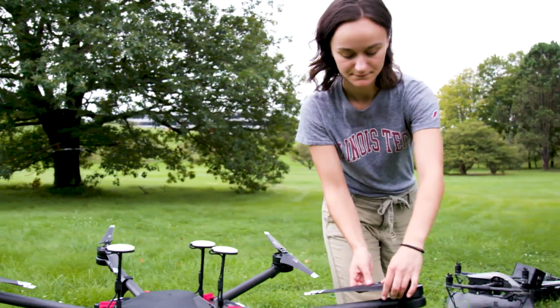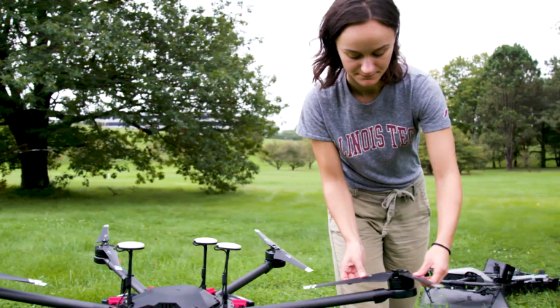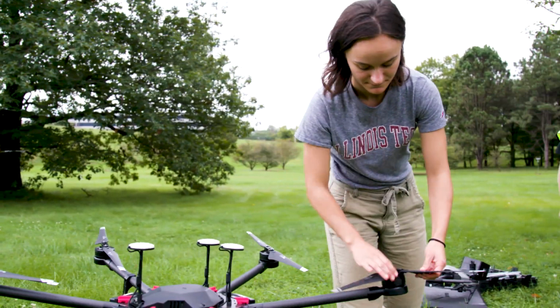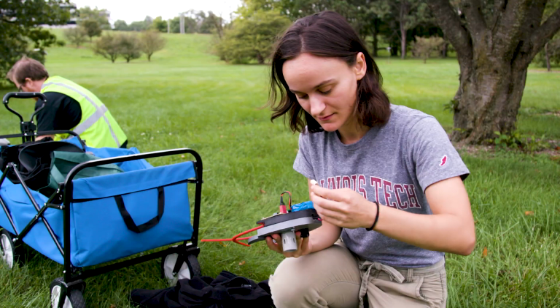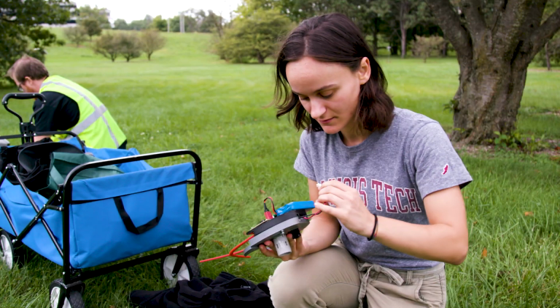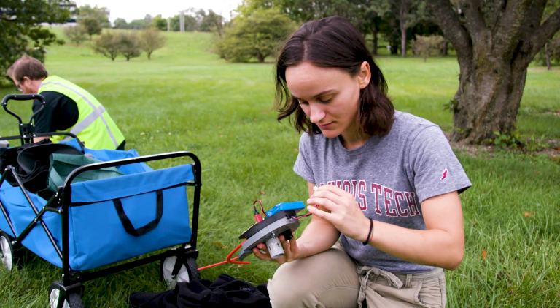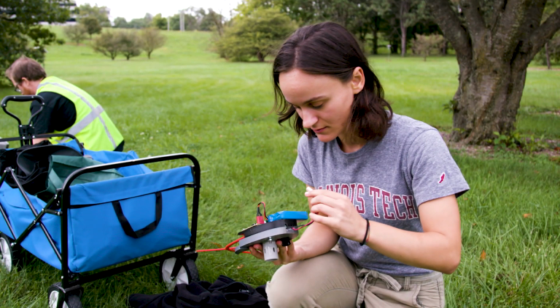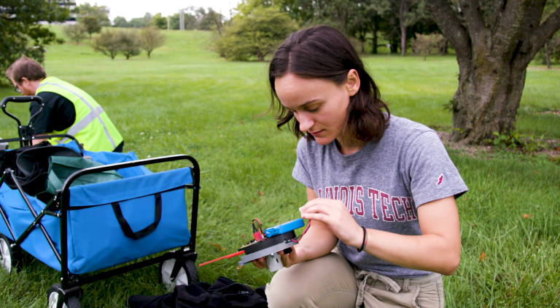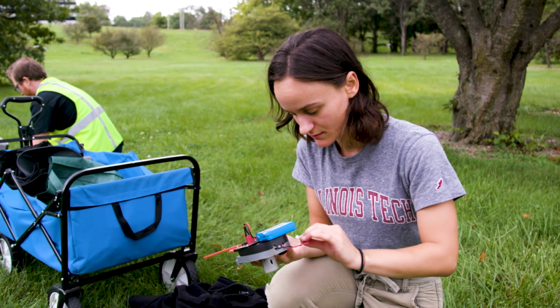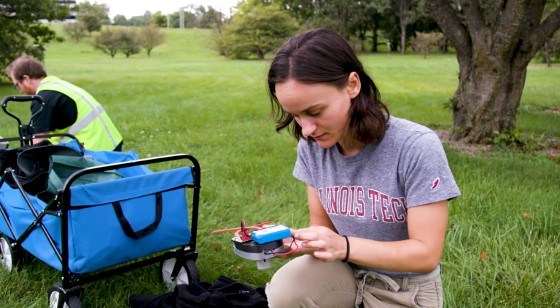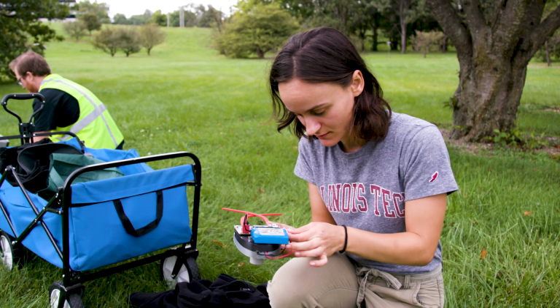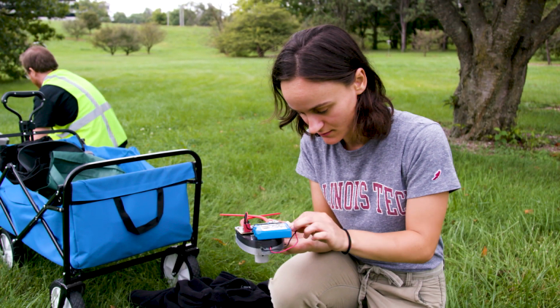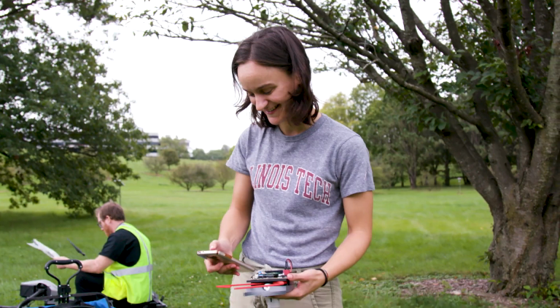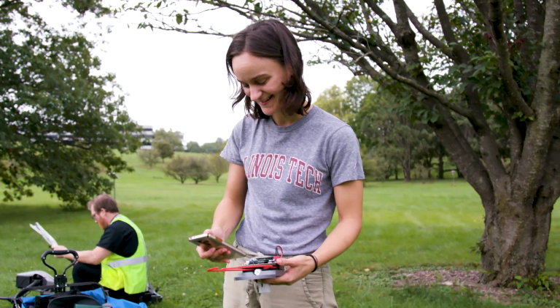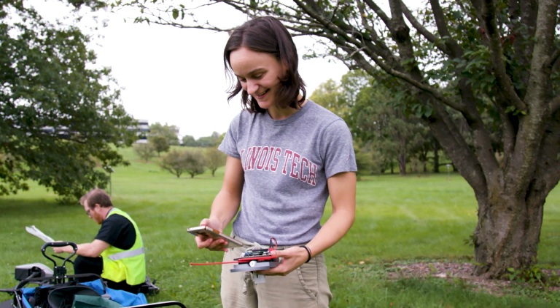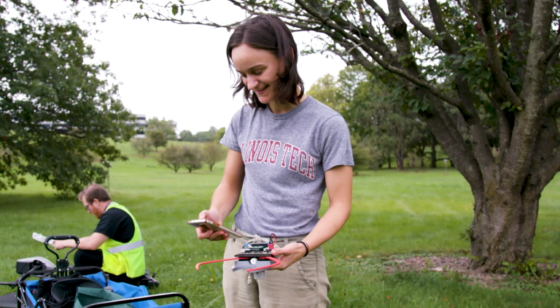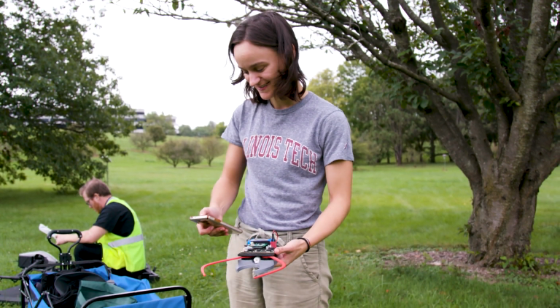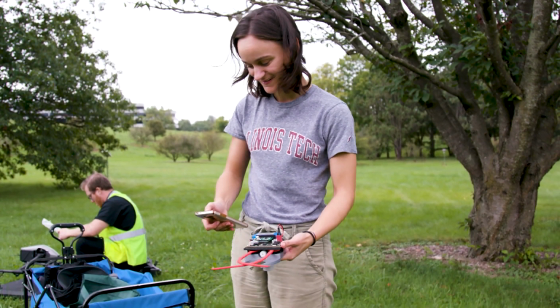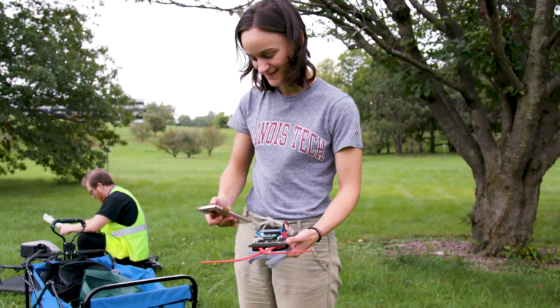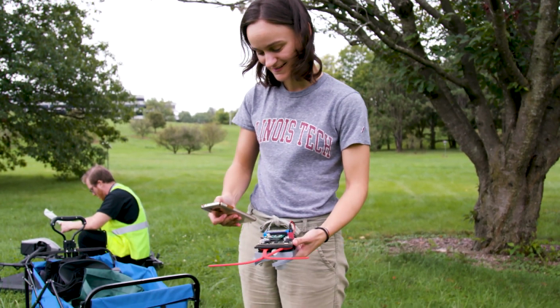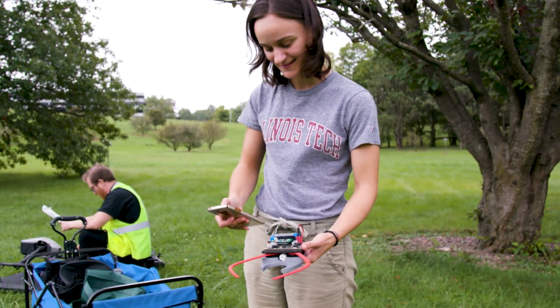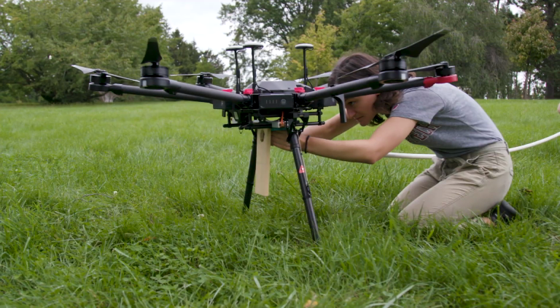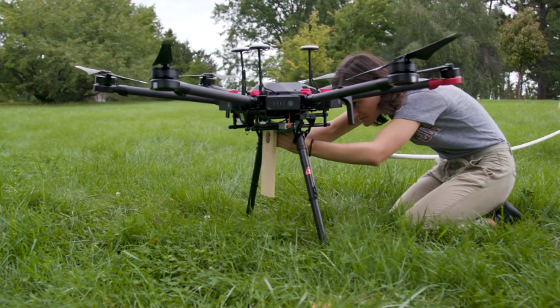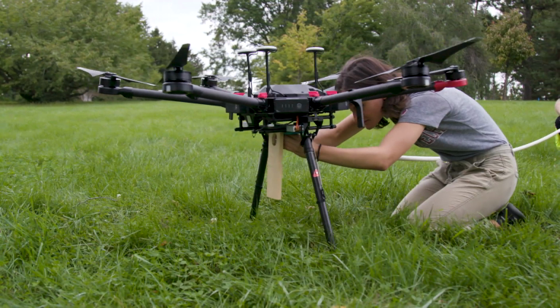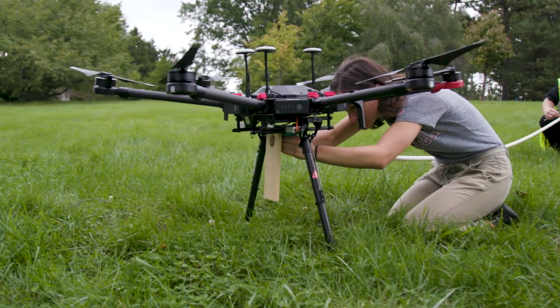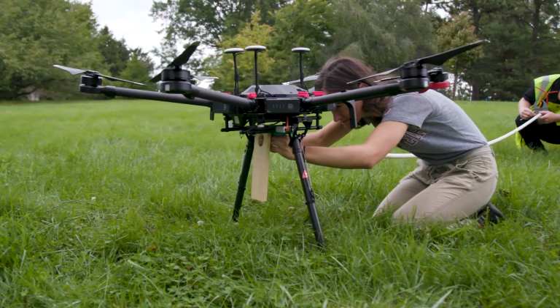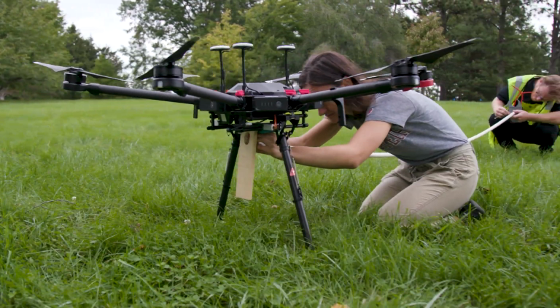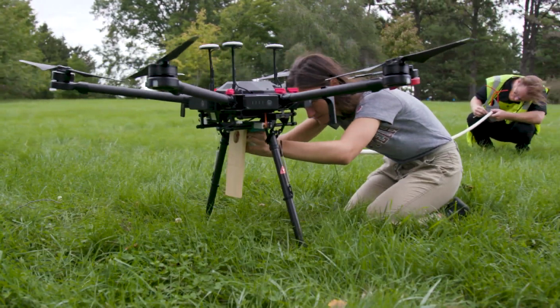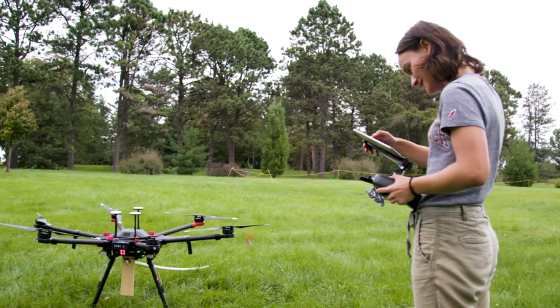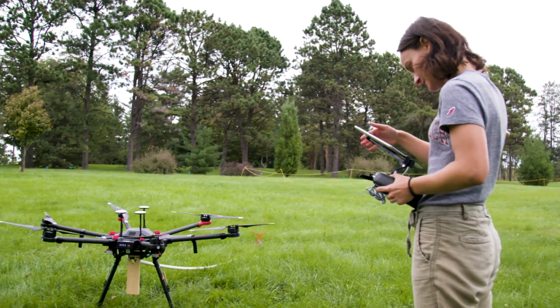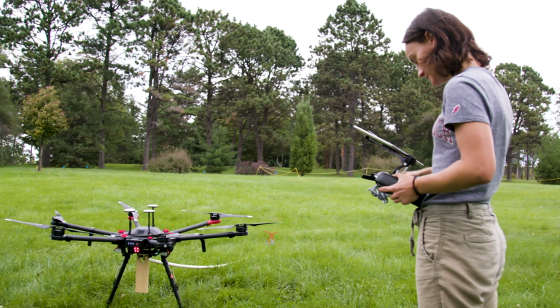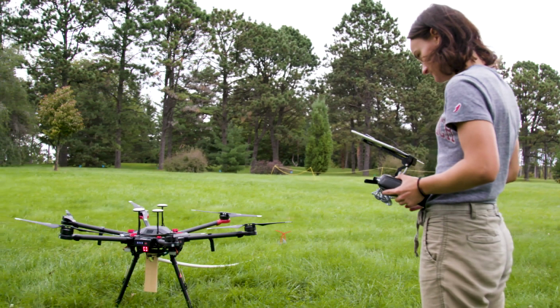I'm developing a drone that will be able to take samples from tree canopies. These canopies can be really high in the sky and they're relatively inaccessible from scientists on the ground.